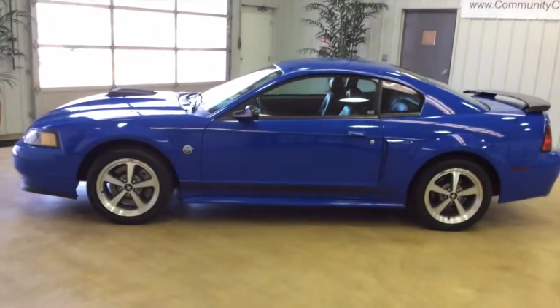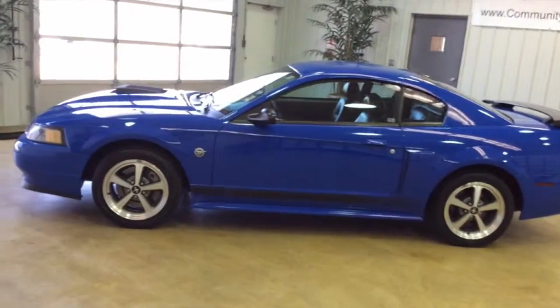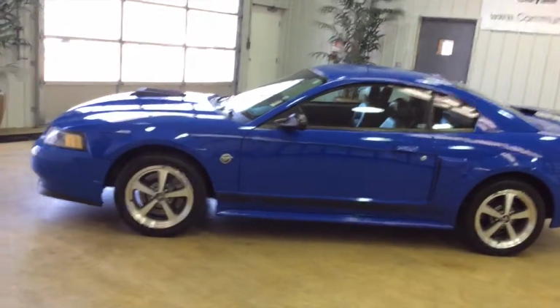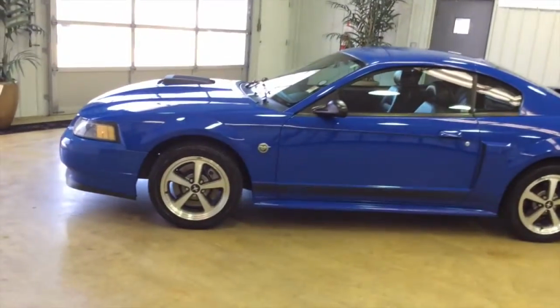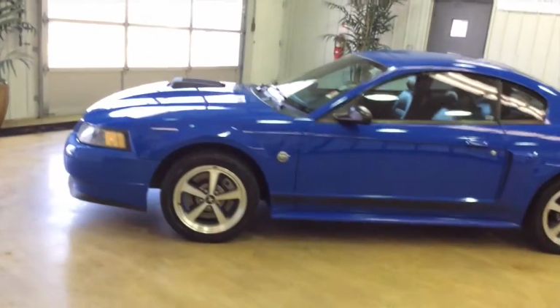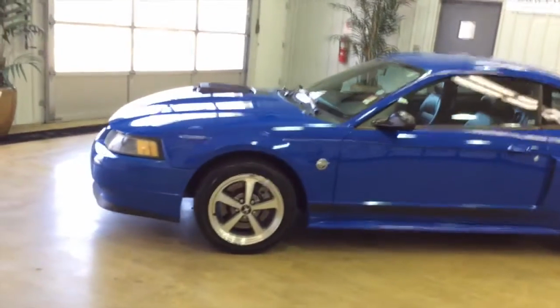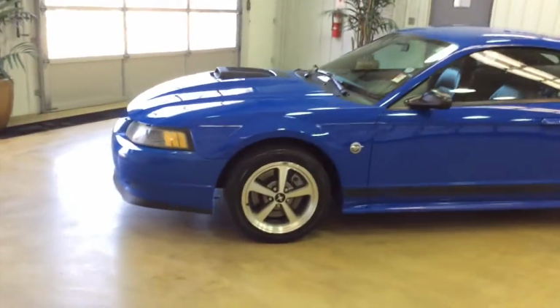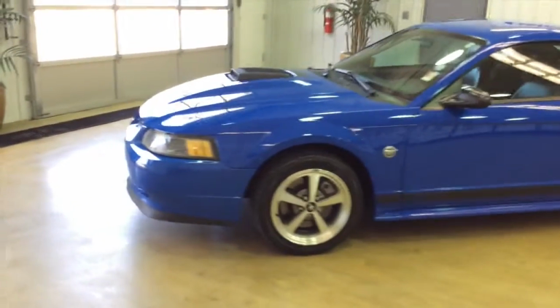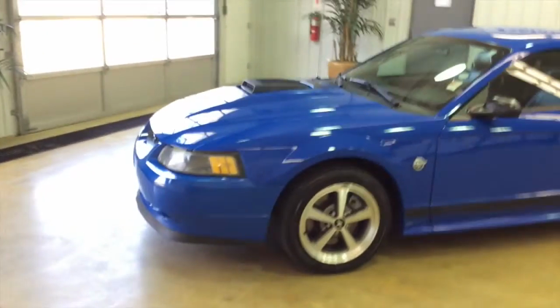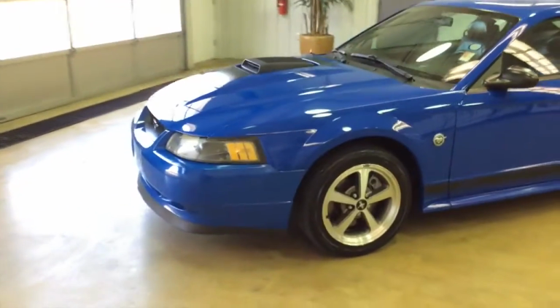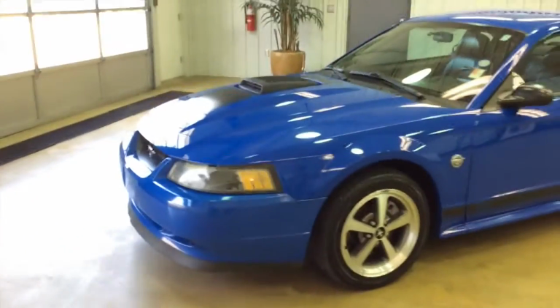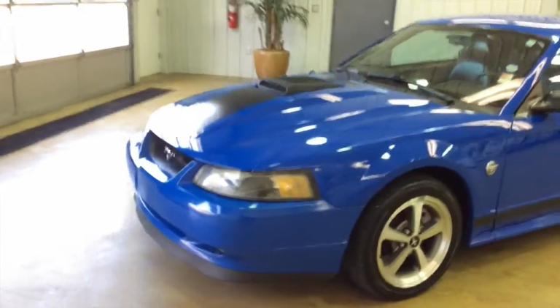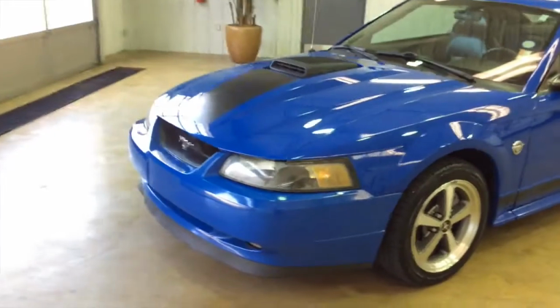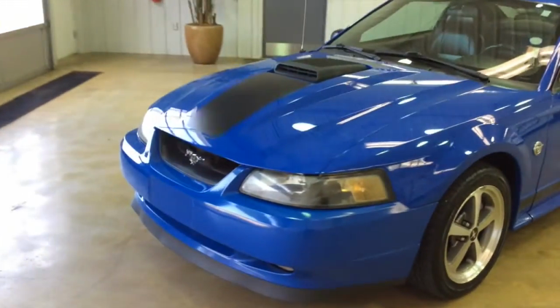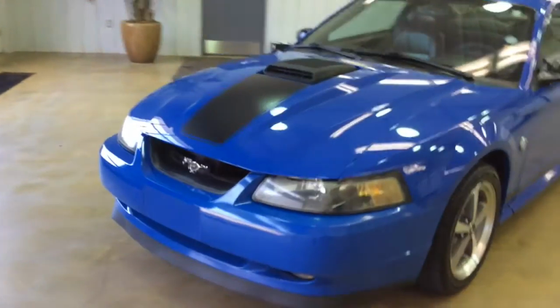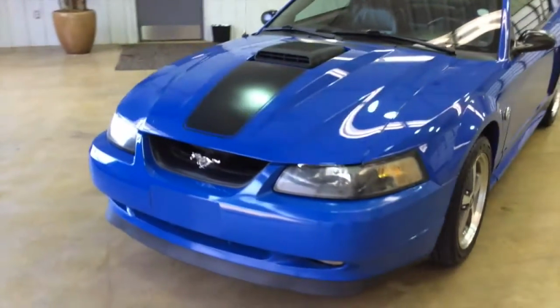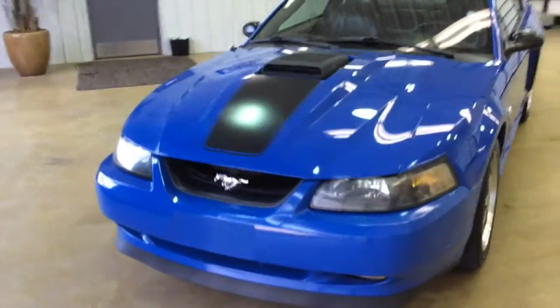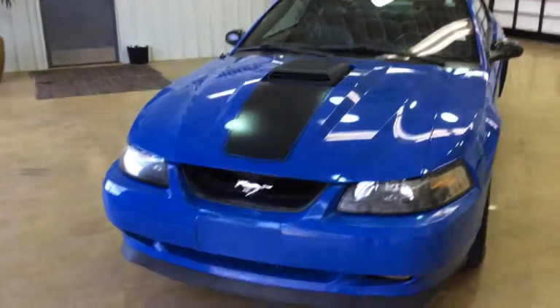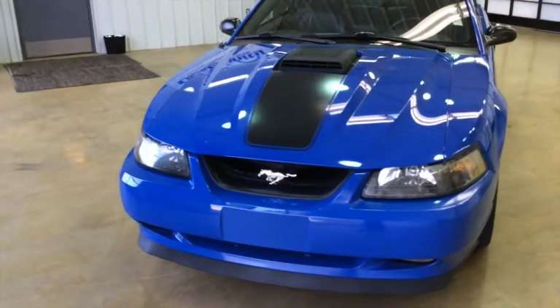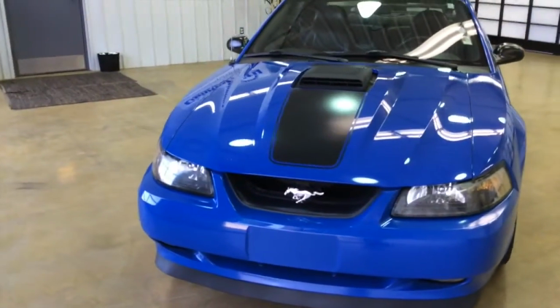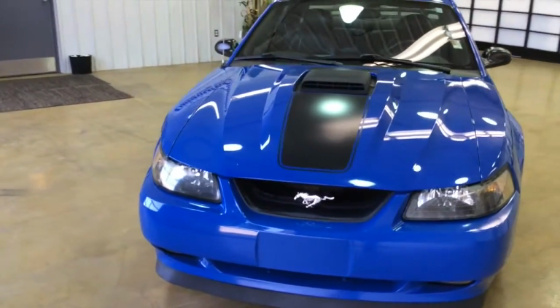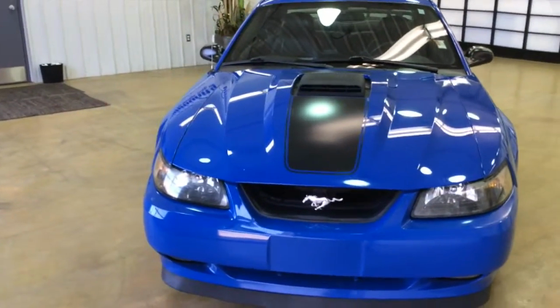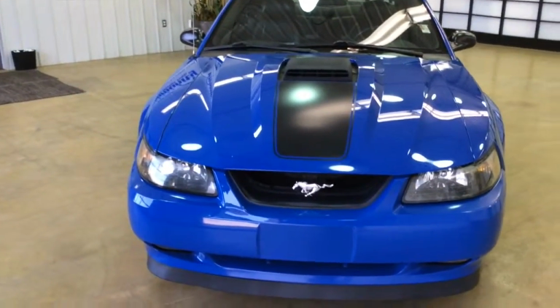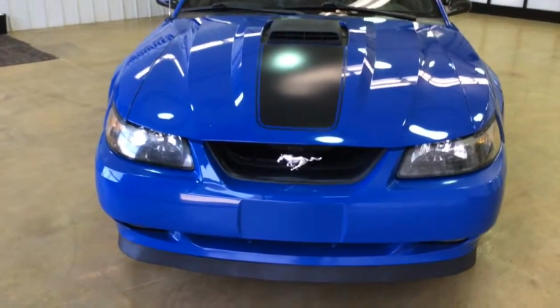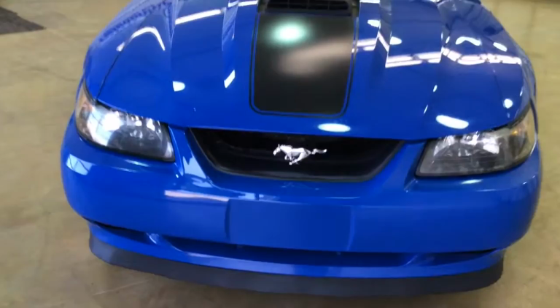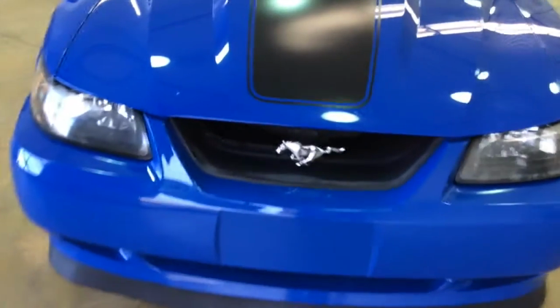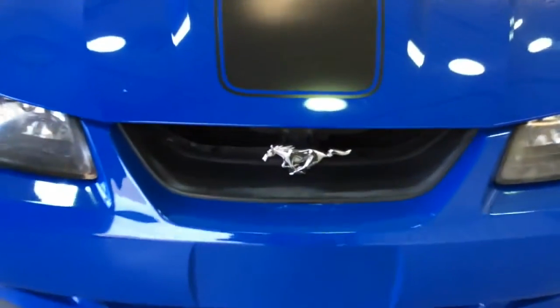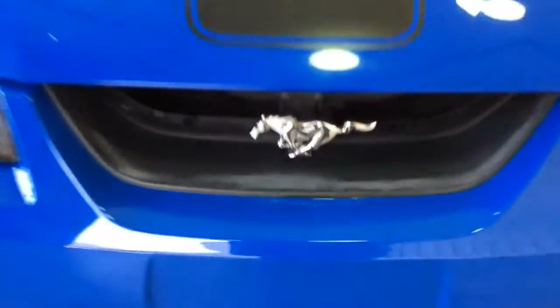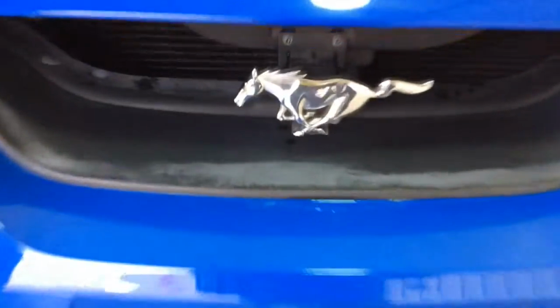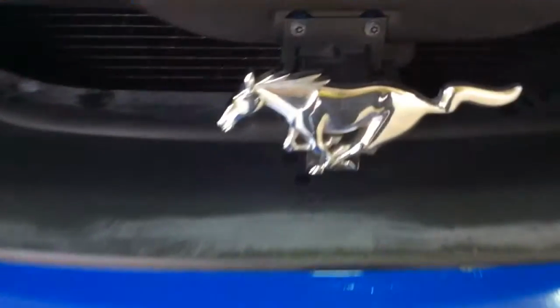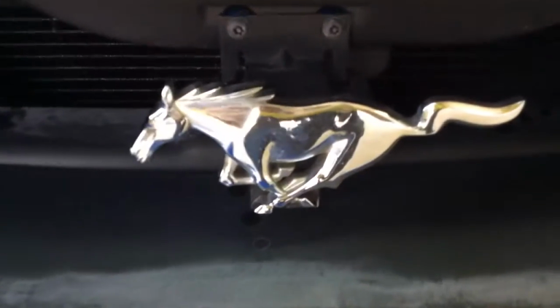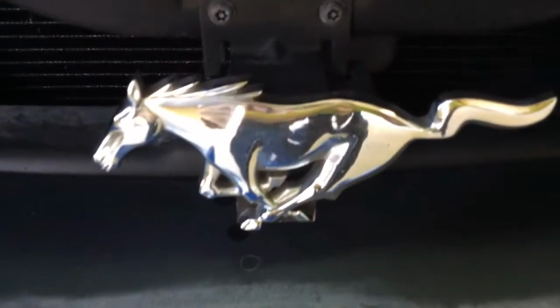This does conclude our quick walk around of this 2004 Ford Mustang Mach 1. If you have any questions or would like to see this vehicle, please contact our showroom. We have our friendly sales staff who will be more than happy to answer any questions you may have. And as always, thanks for watching.